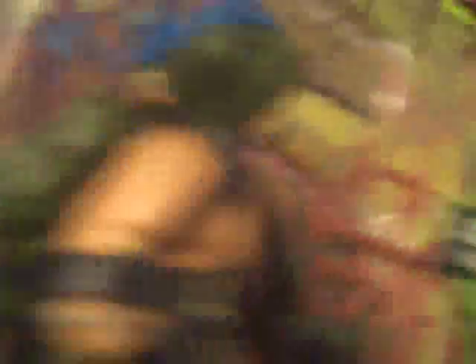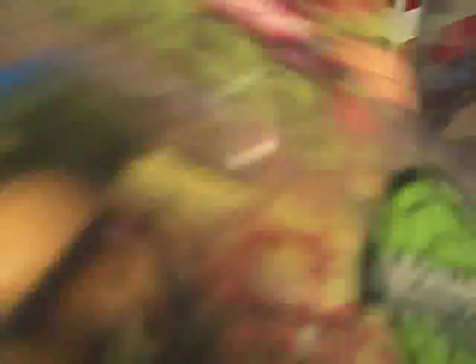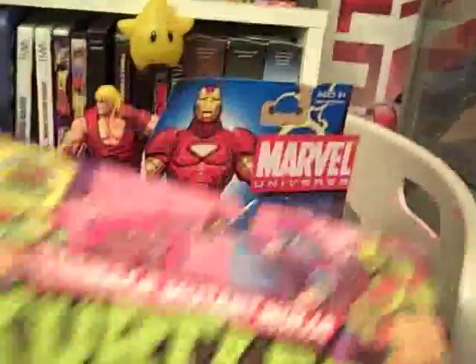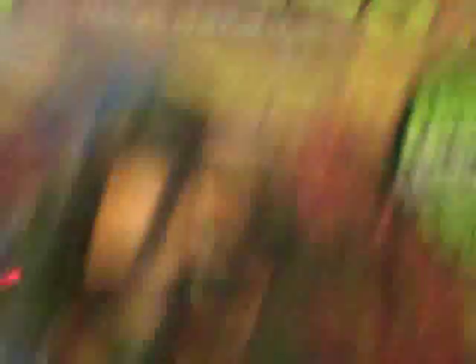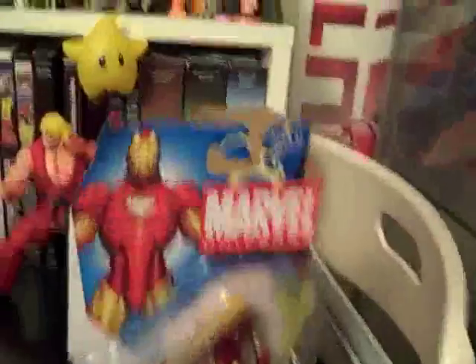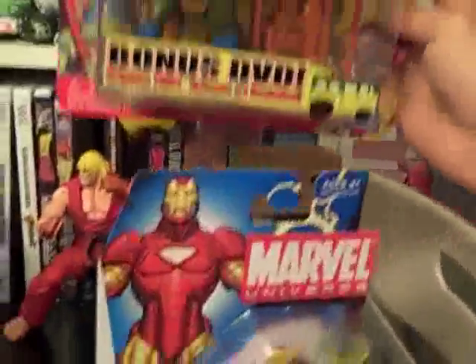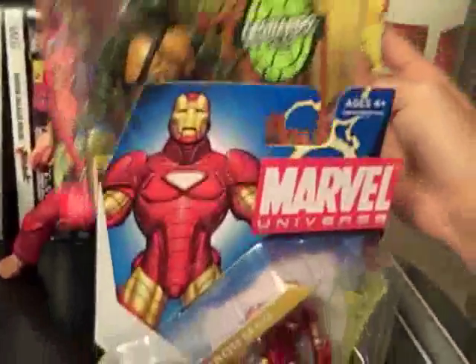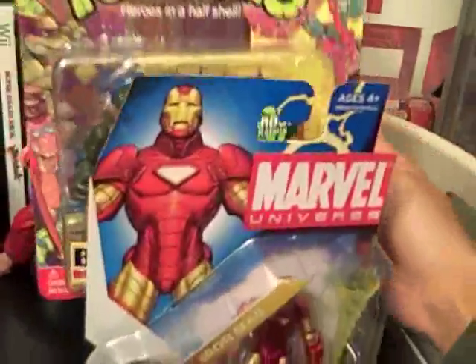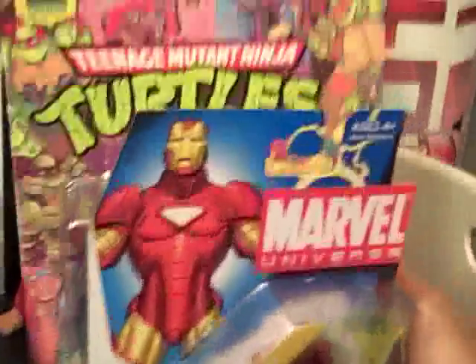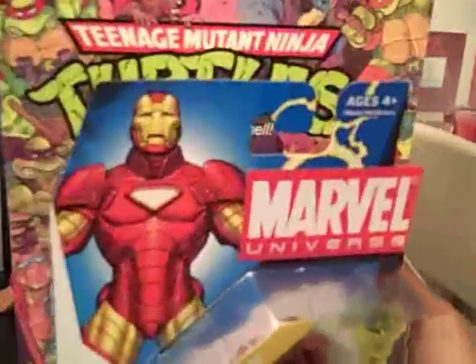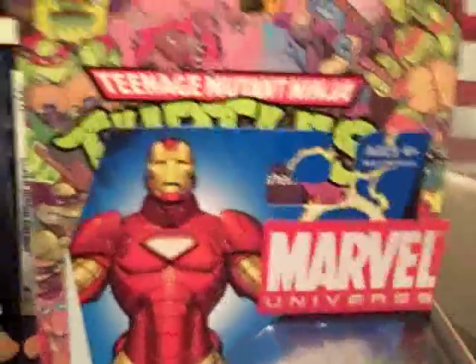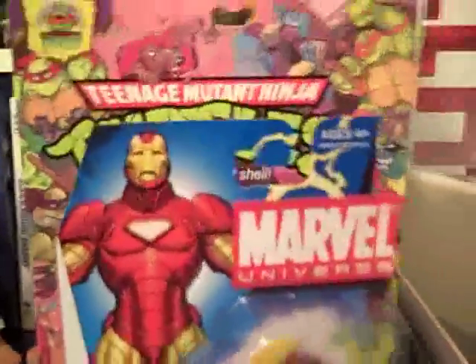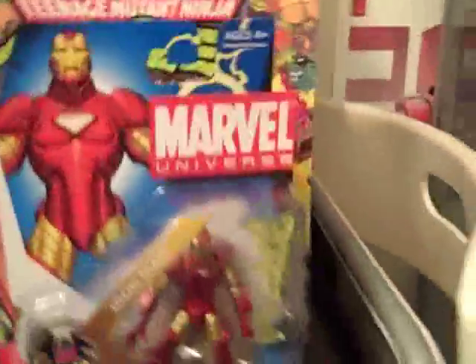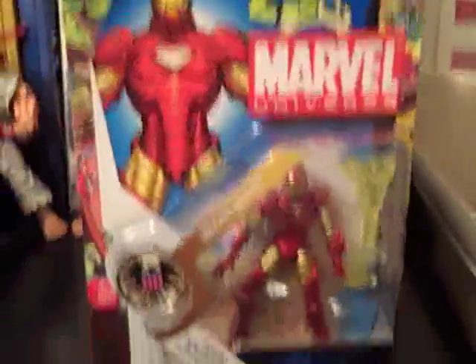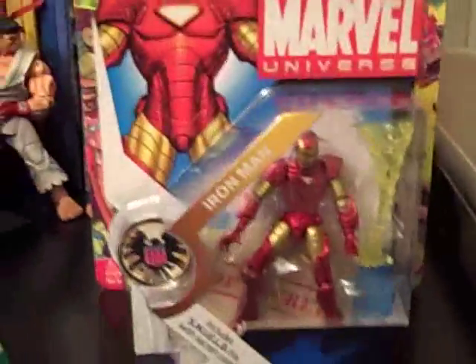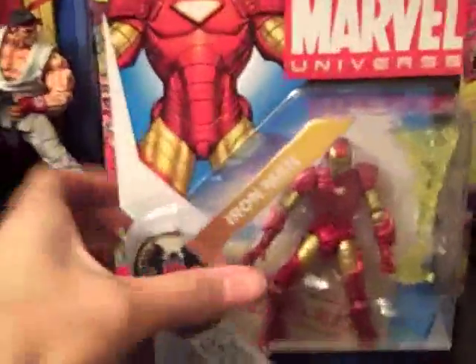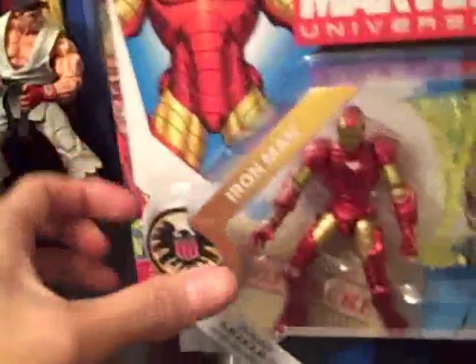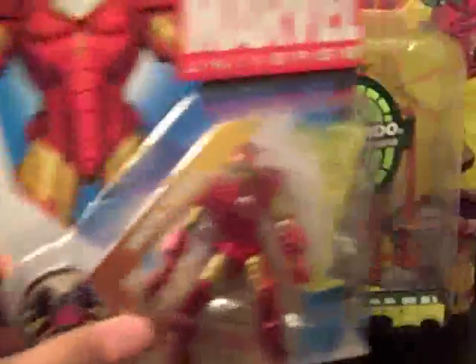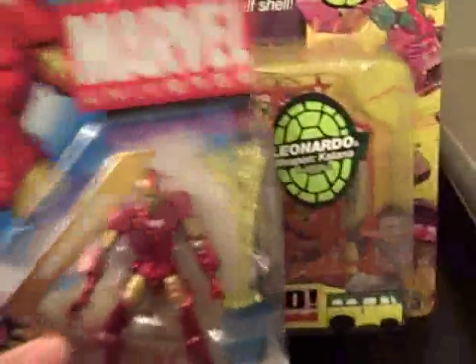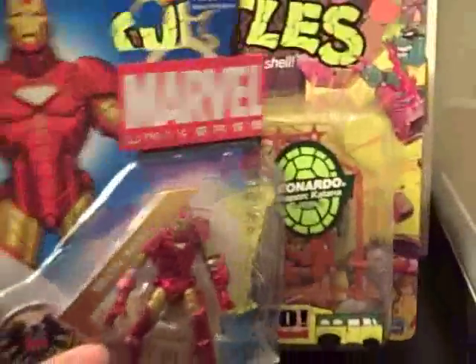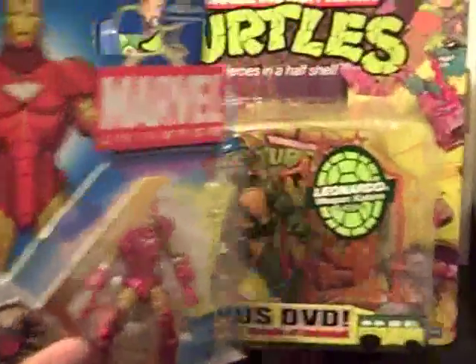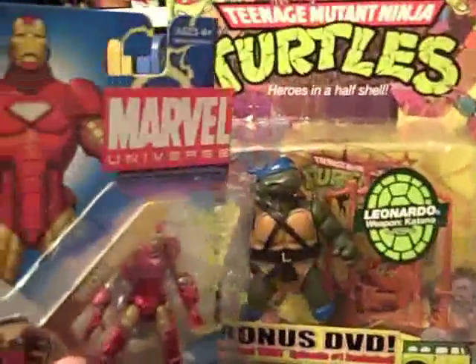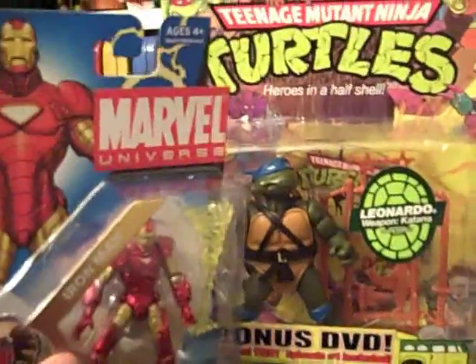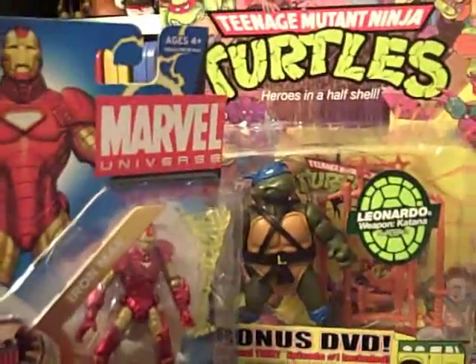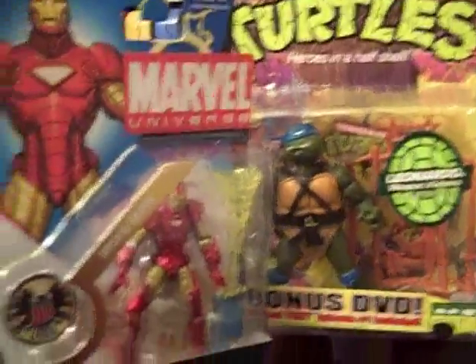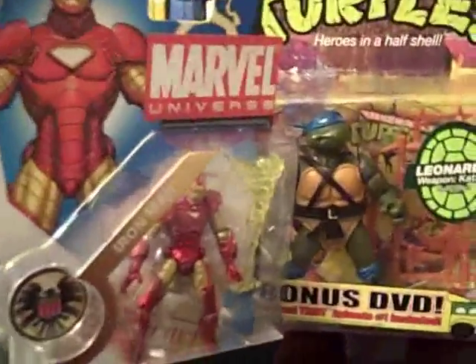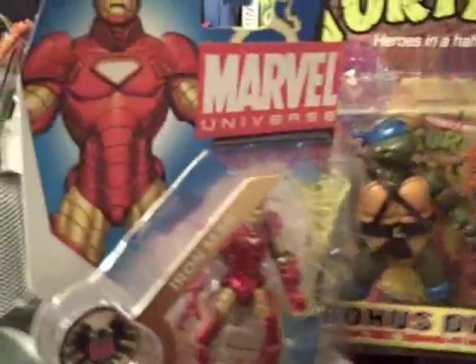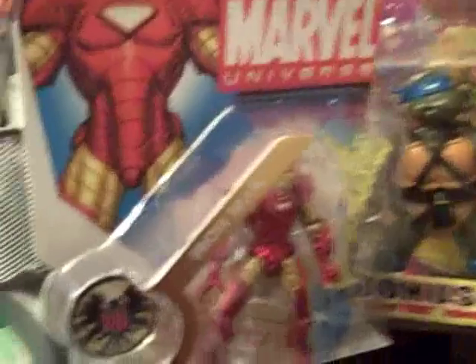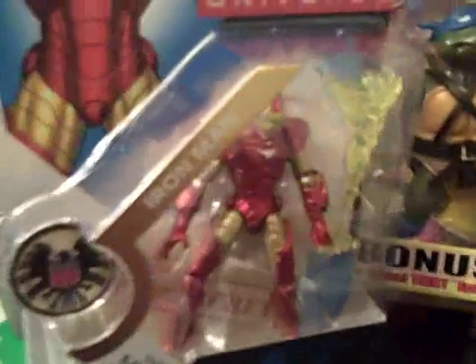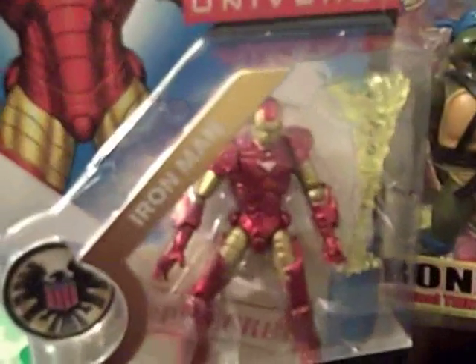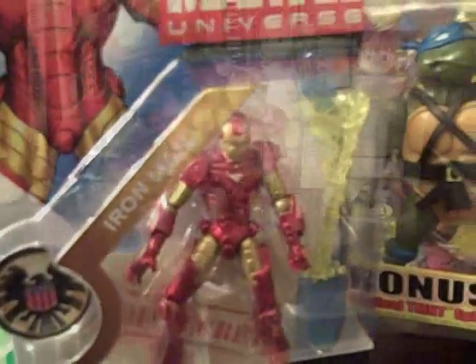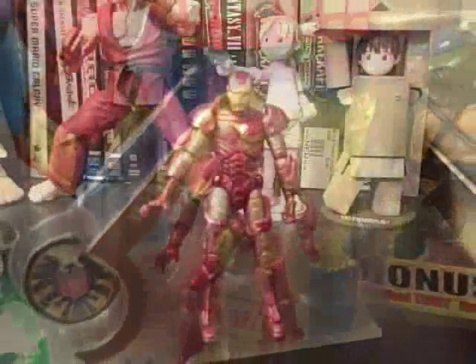Just giving you guys a size comparison about how big this figure is. Here's the 25th anniversary Ninja Turtle figure. He's way smaller. But yeah, alright guys, I'll get on to the review now.